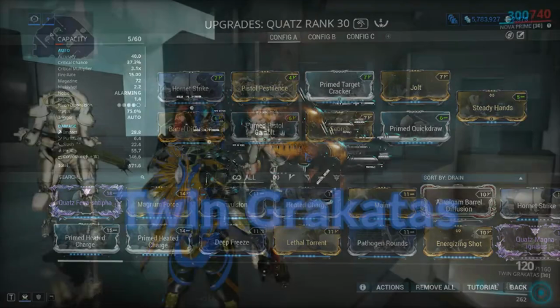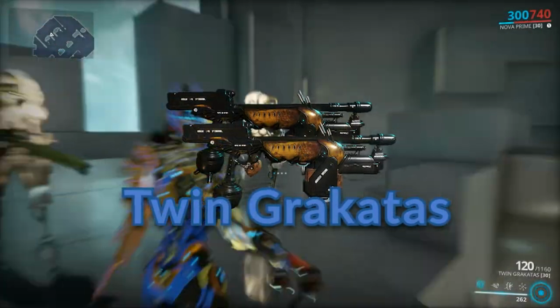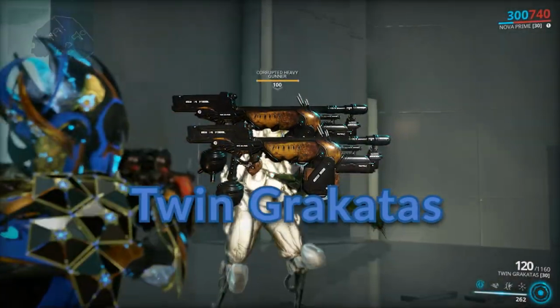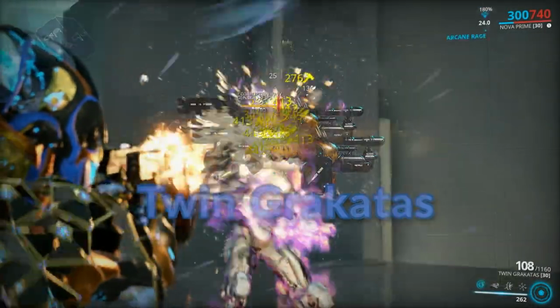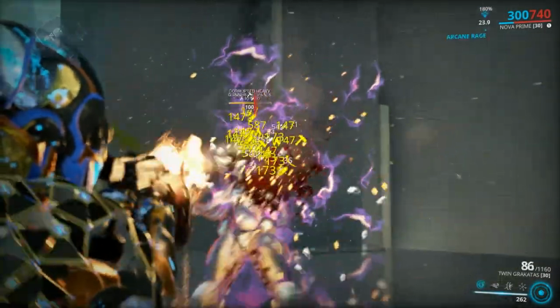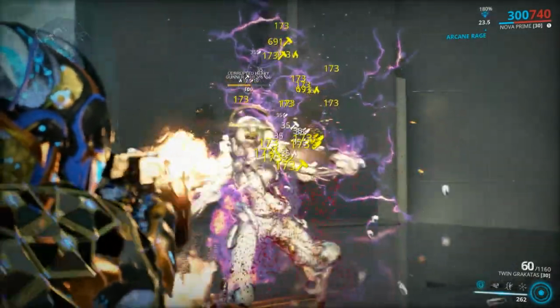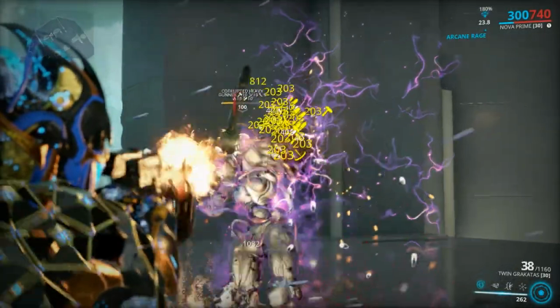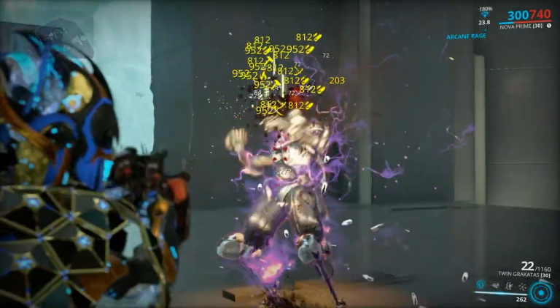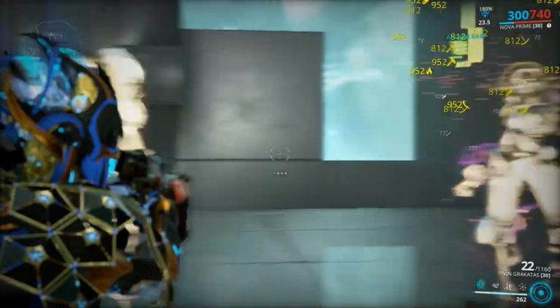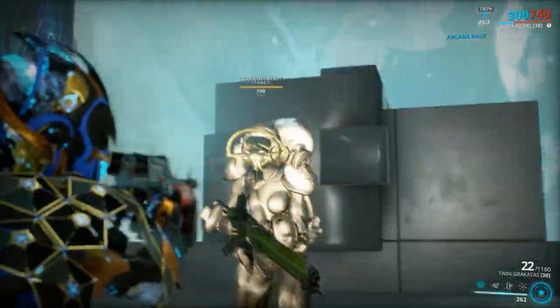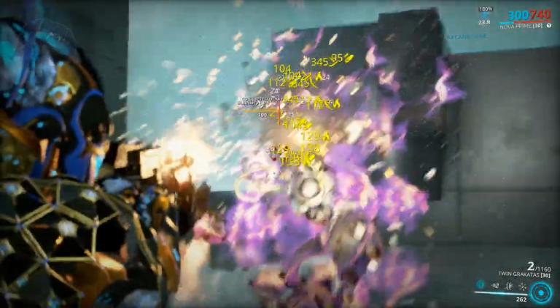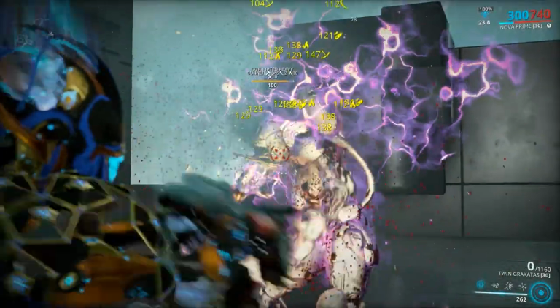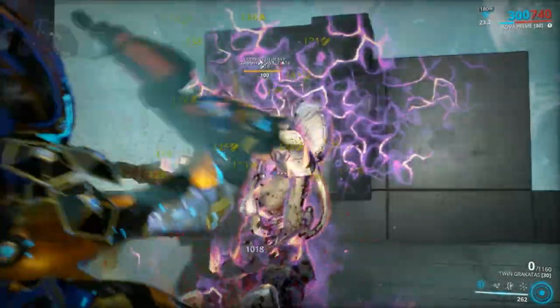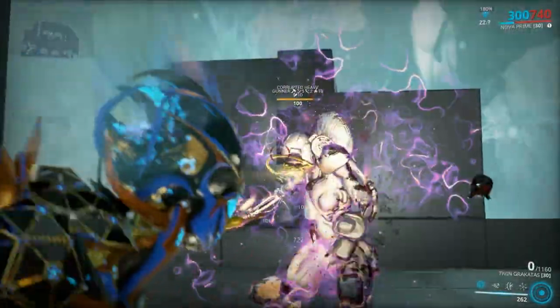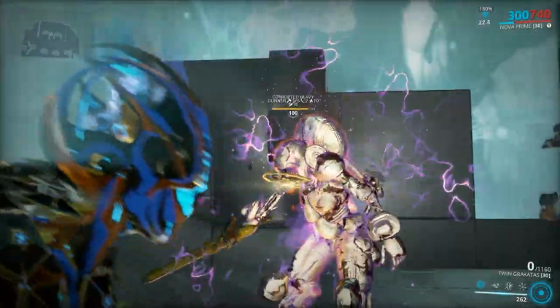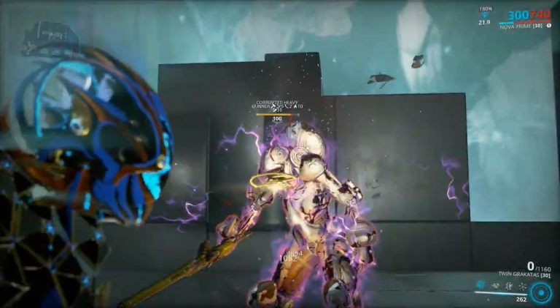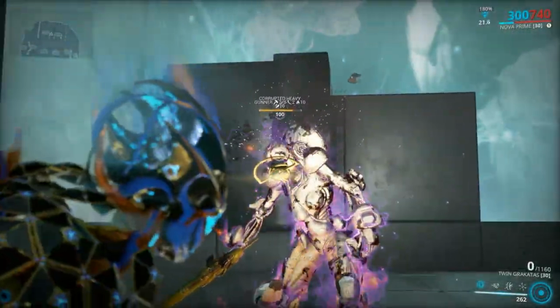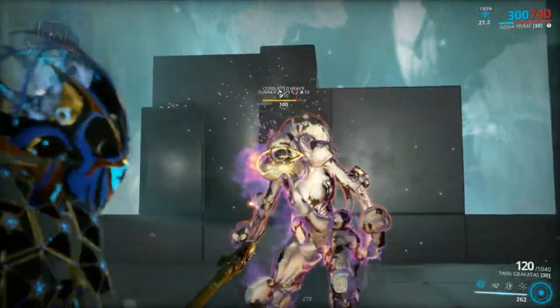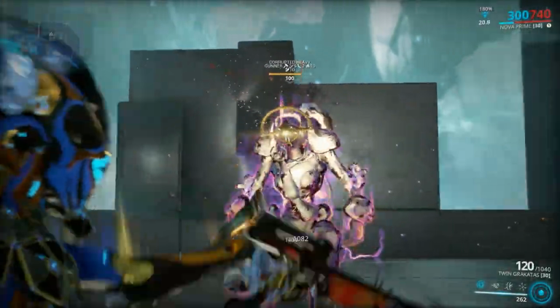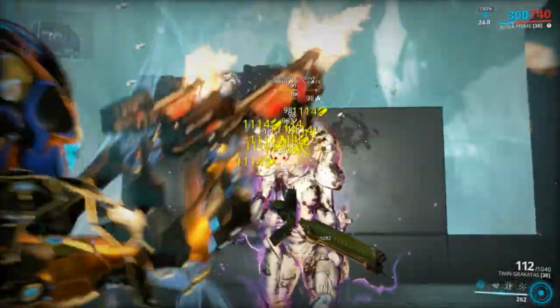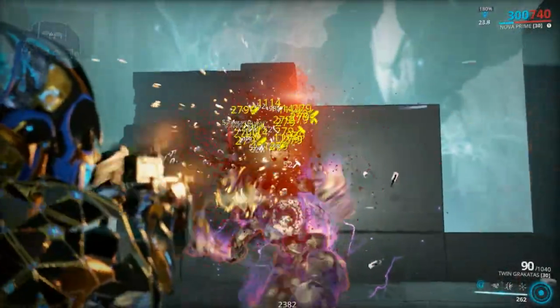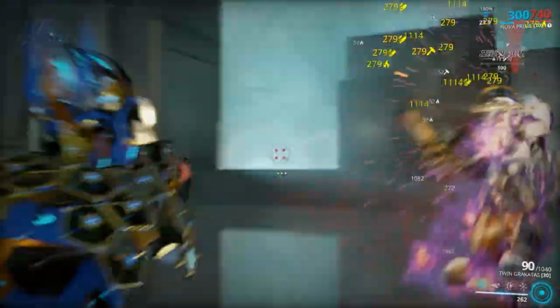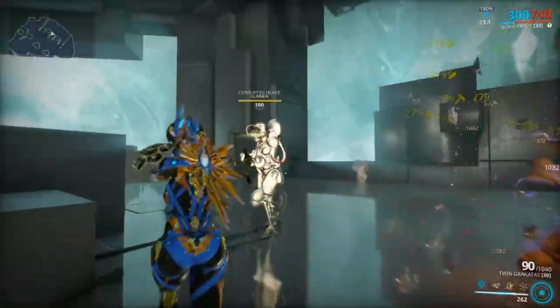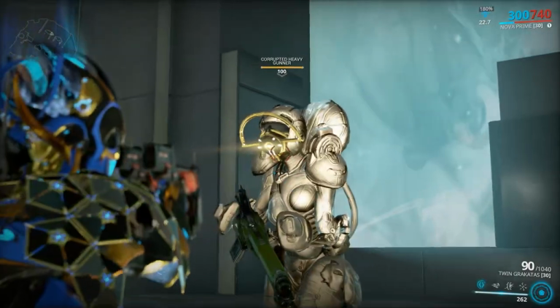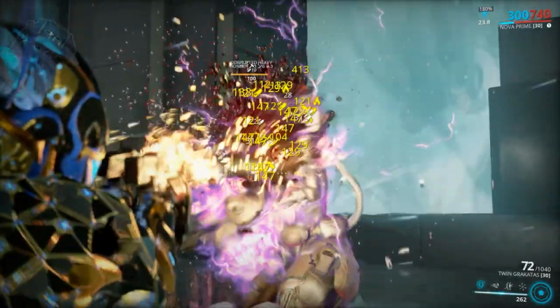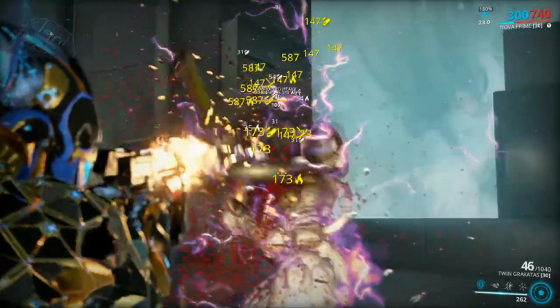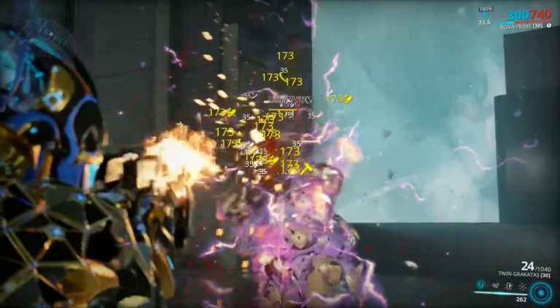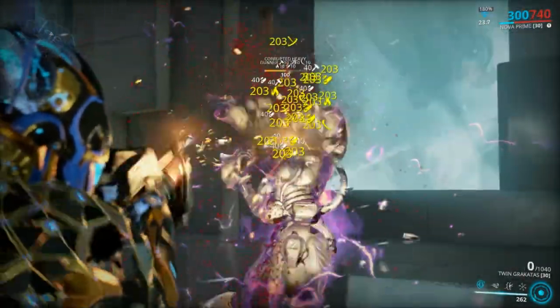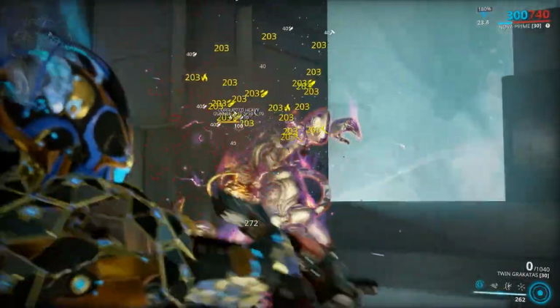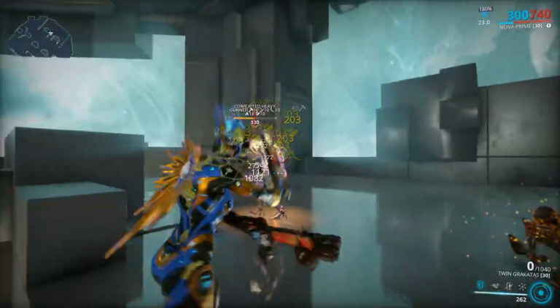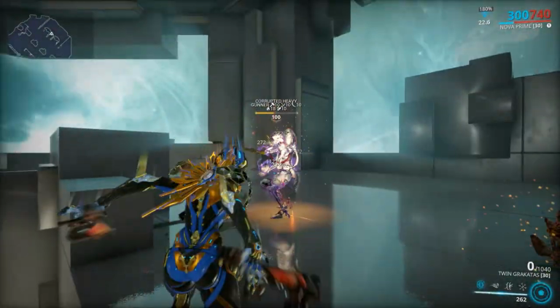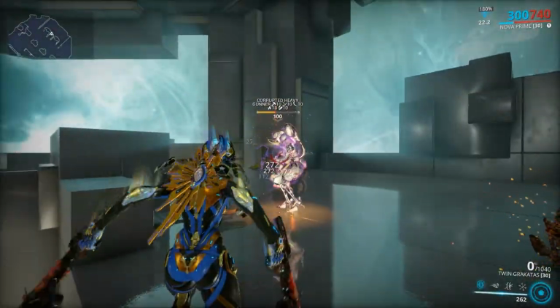Twin Grakatas: will turn enemies into shreds at 20 rounds per second. It has high critical chance and good status chance. If you like having a lot of bullets and want to get rid of them quickly this is the weapon for you, but I hope you brought ammo mutation.